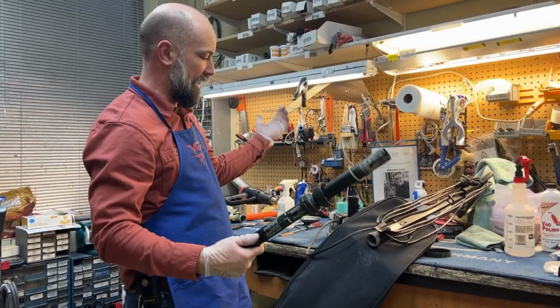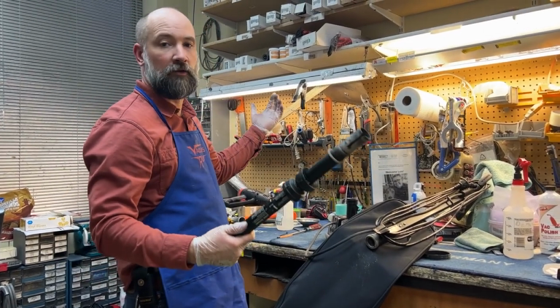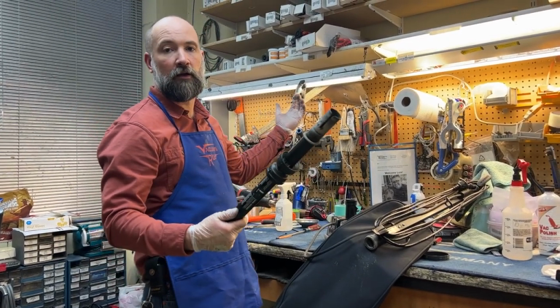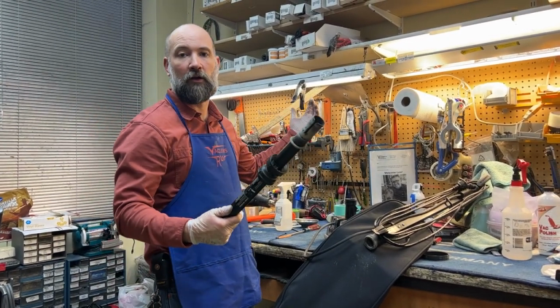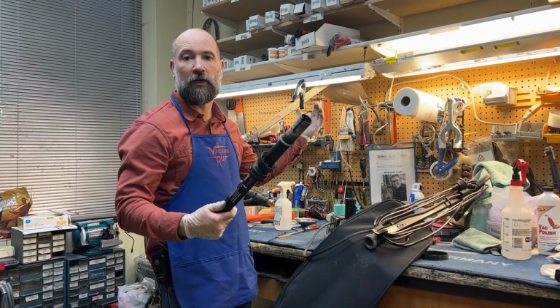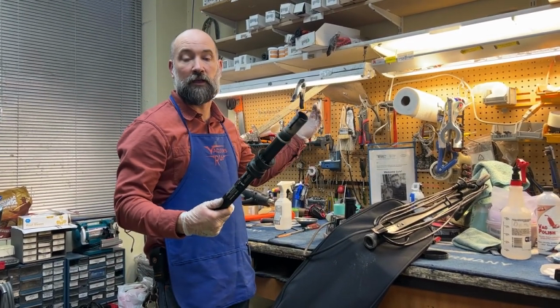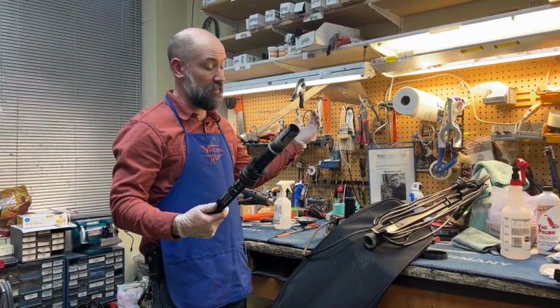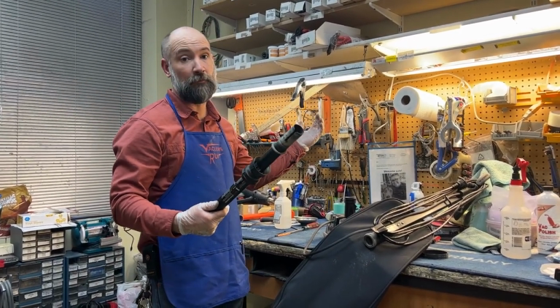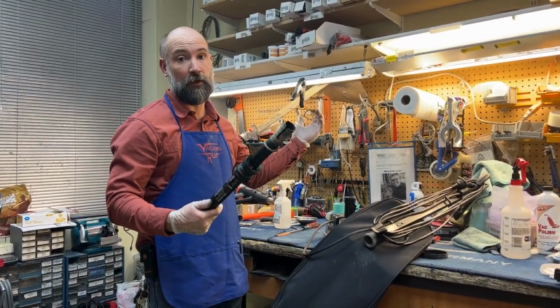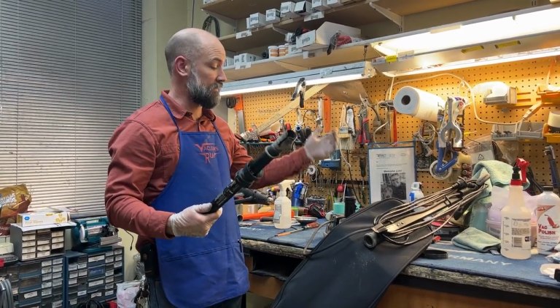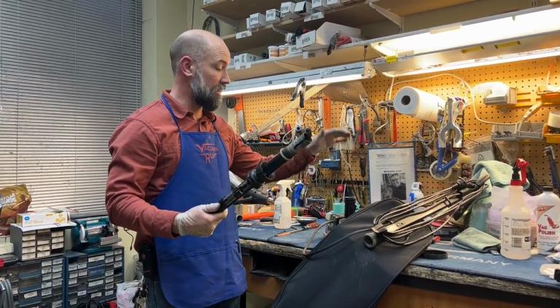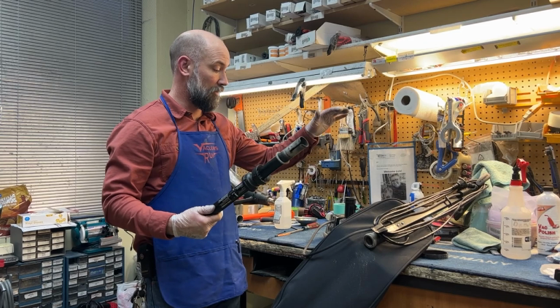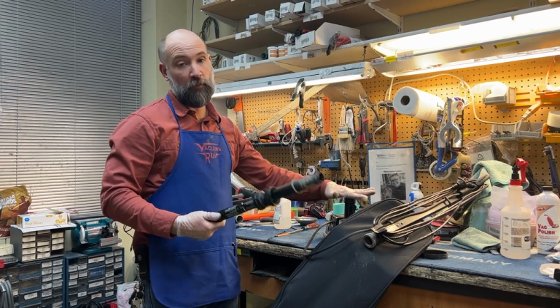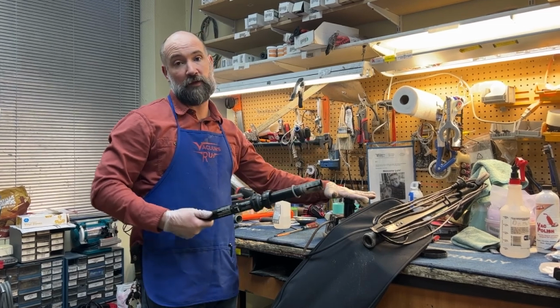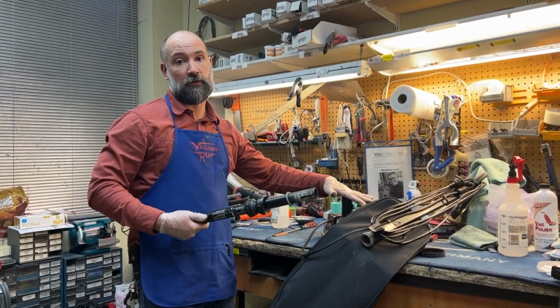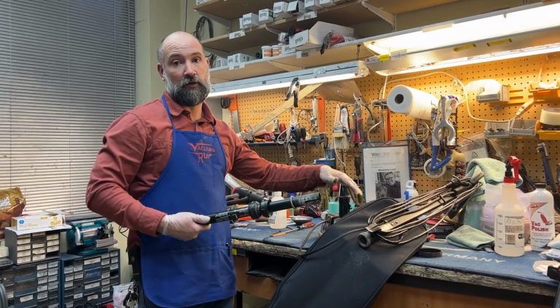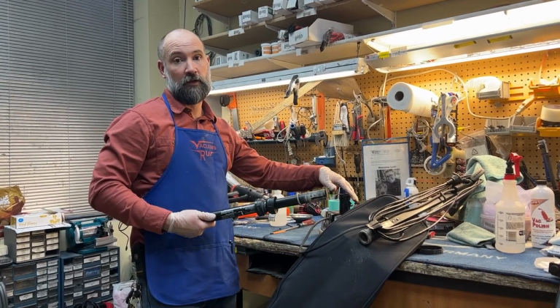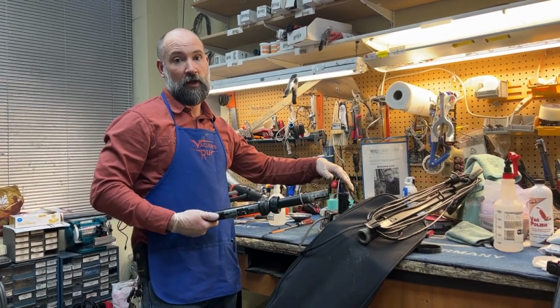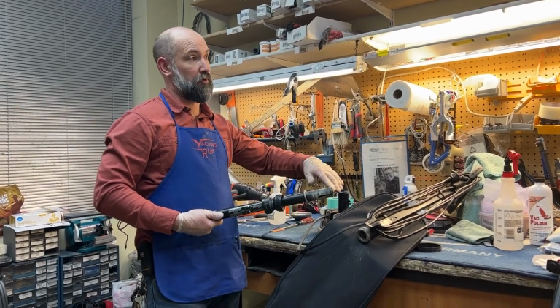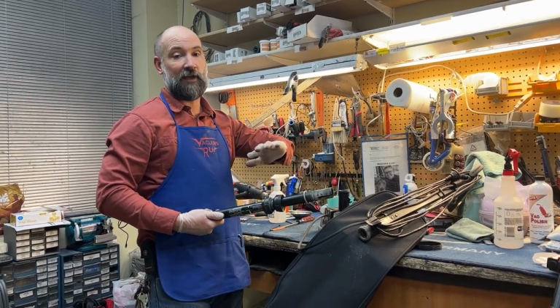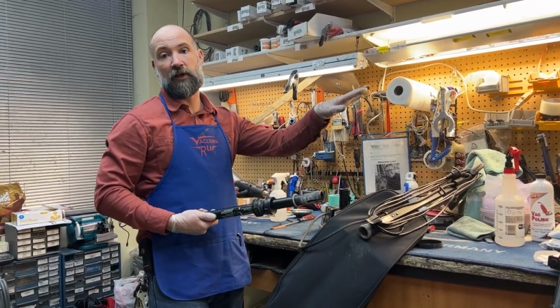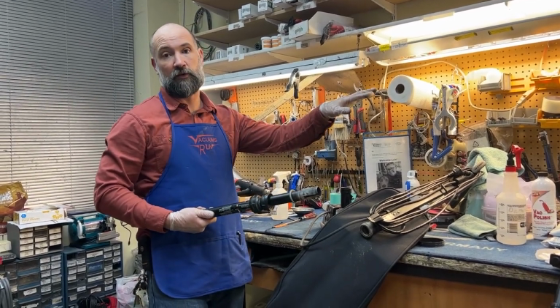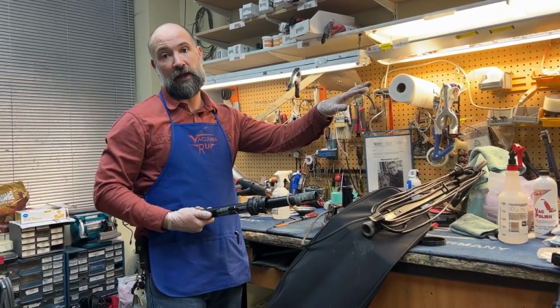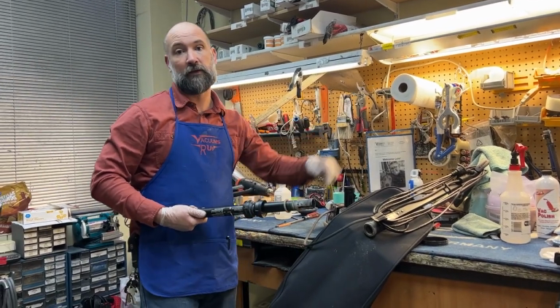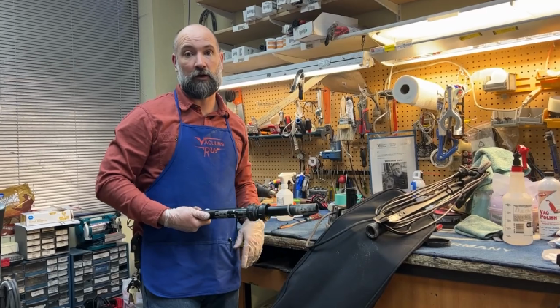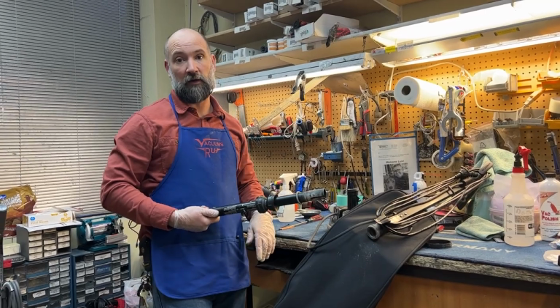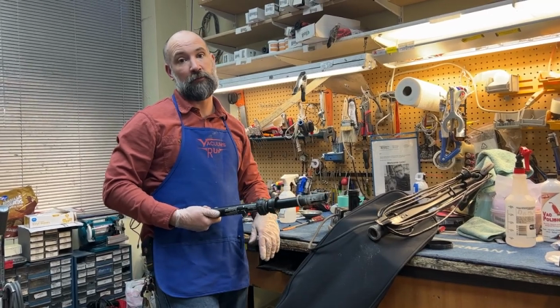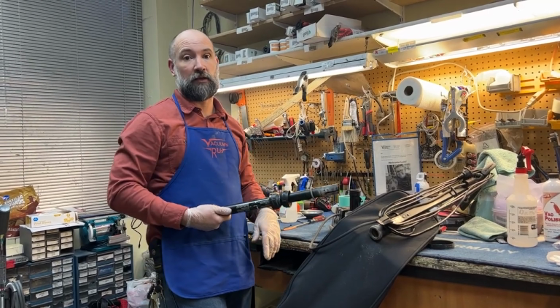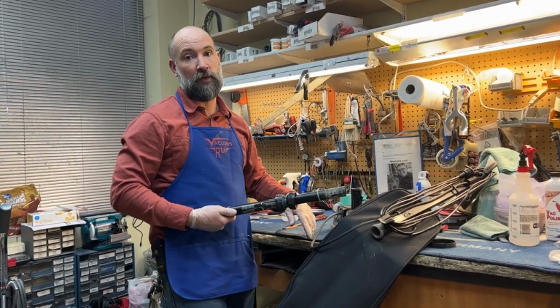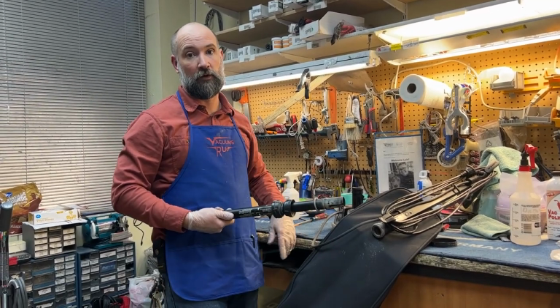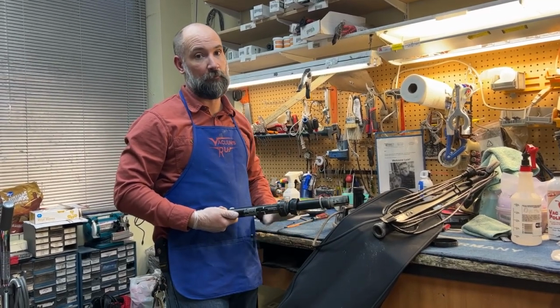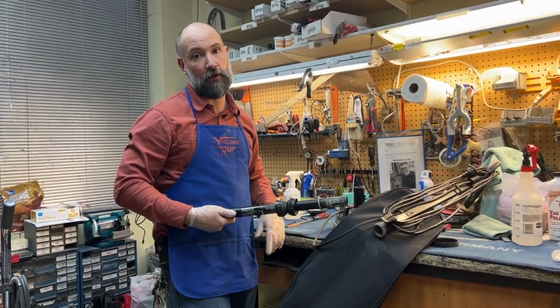That's how you unclog an Oreck XL. It's pretty simple. Honestly, when people bring these into our stores clogged, pretty much anybody in the store is going to have that thing unclogged in about five minutes on the front bench and have them ready to go.